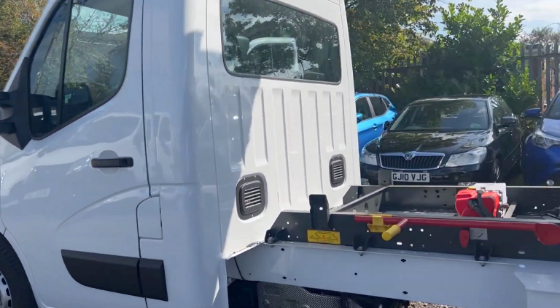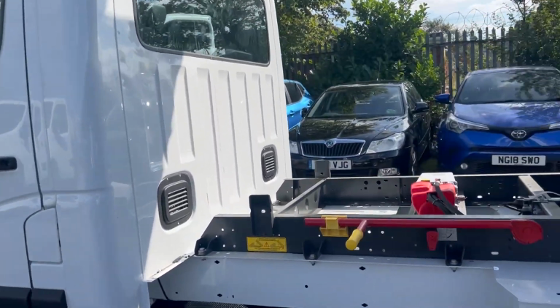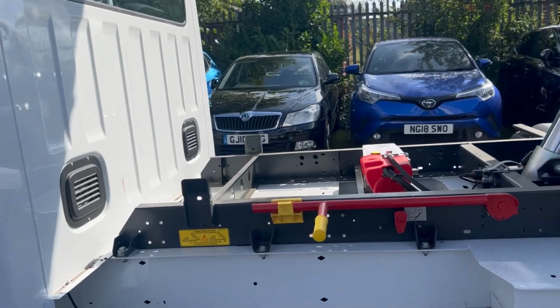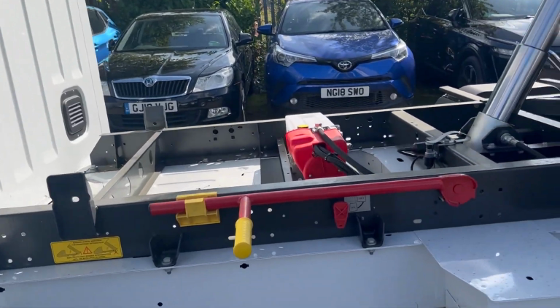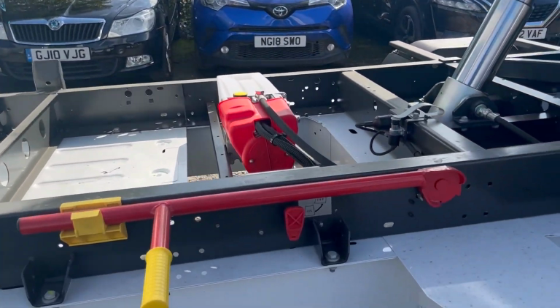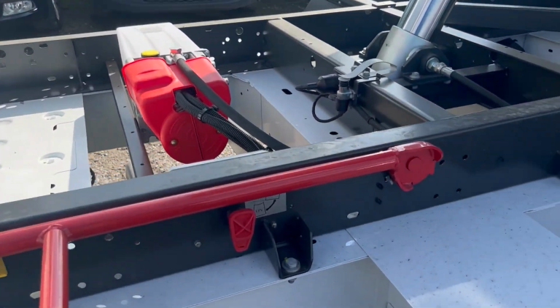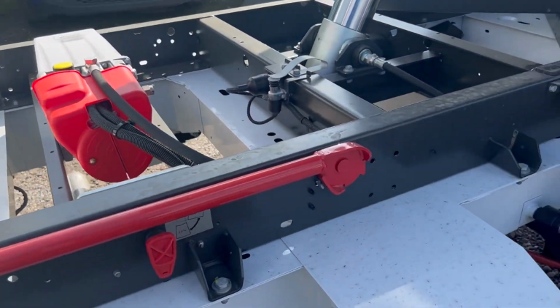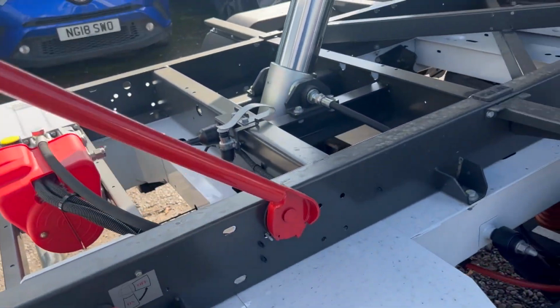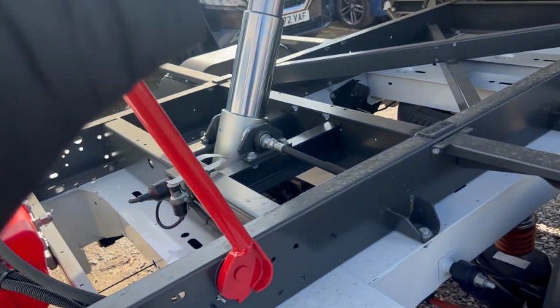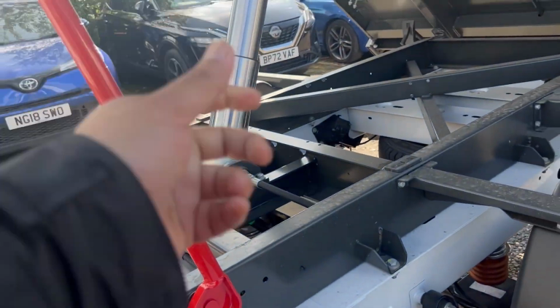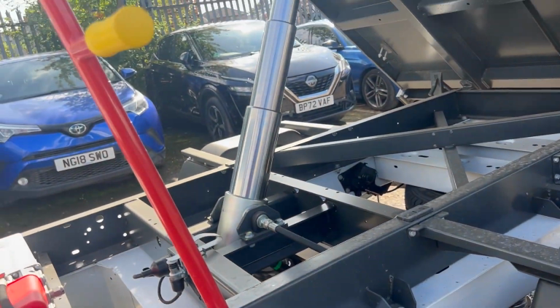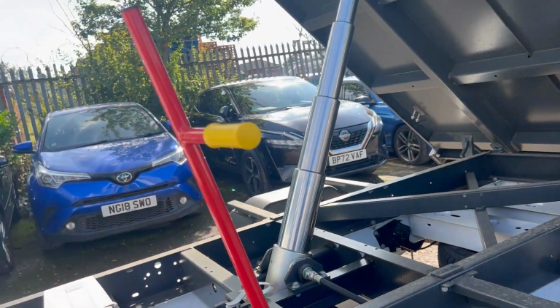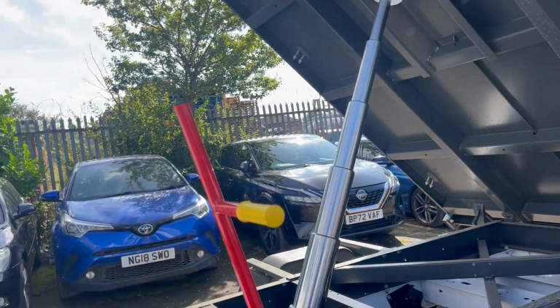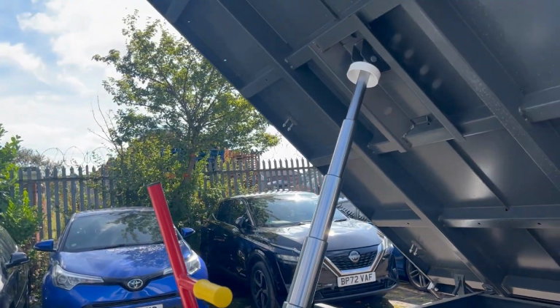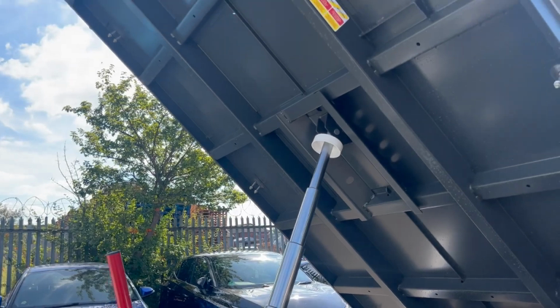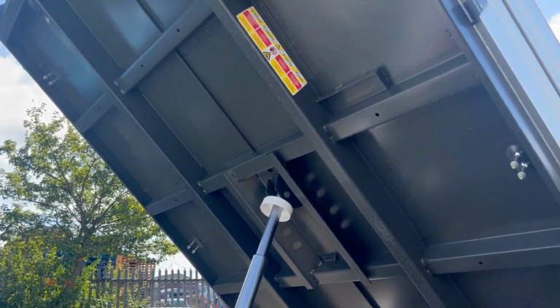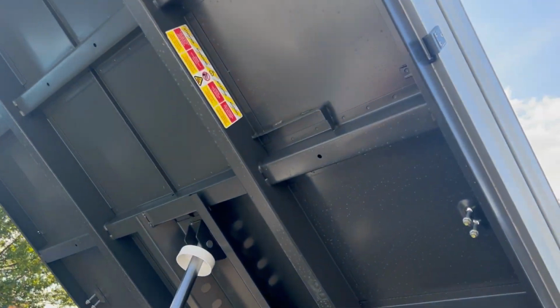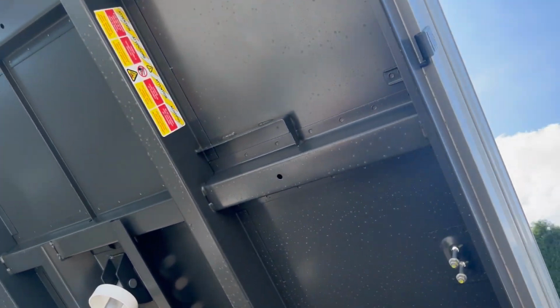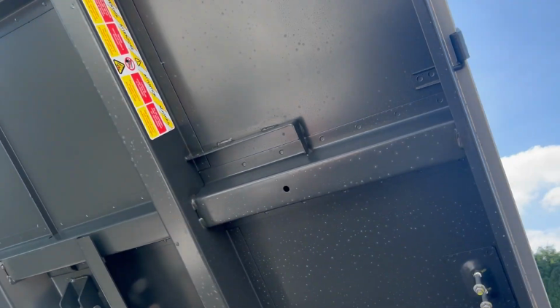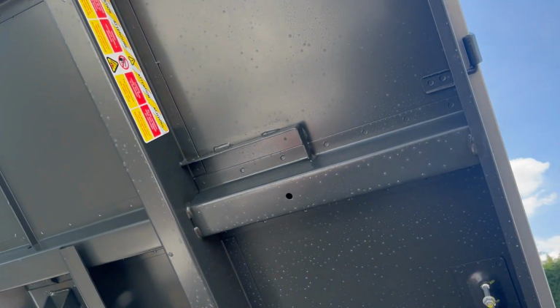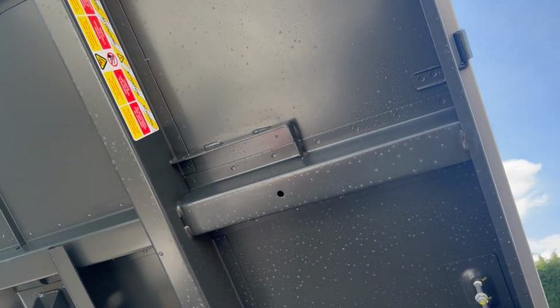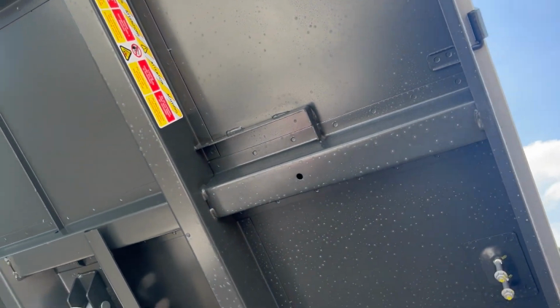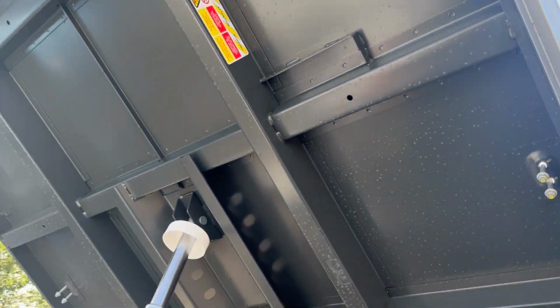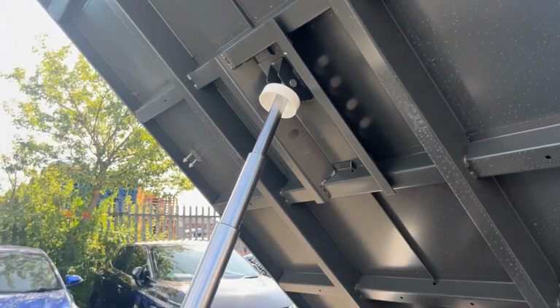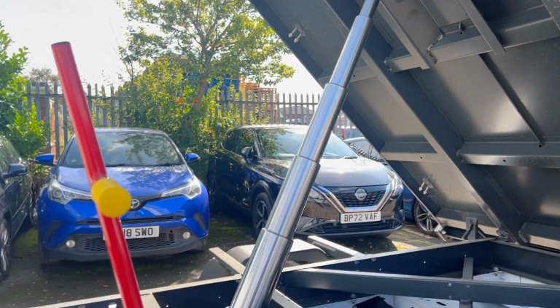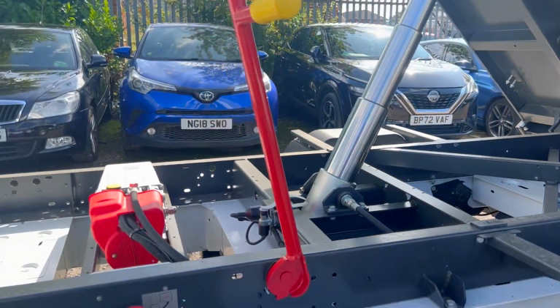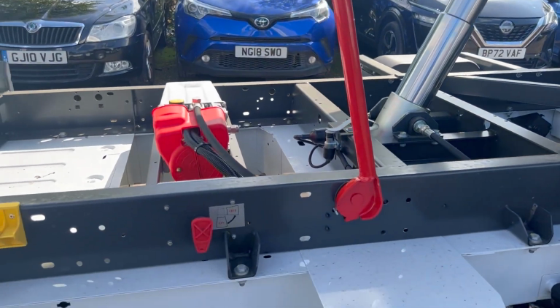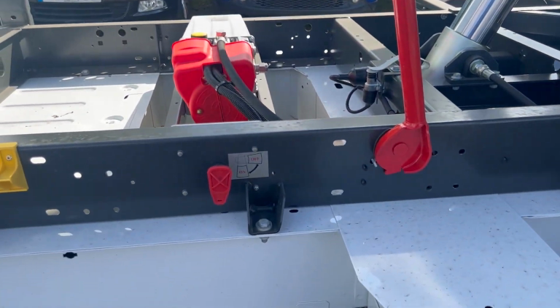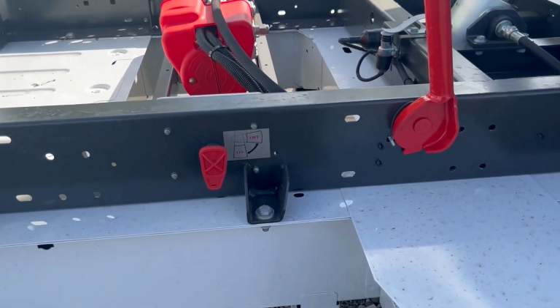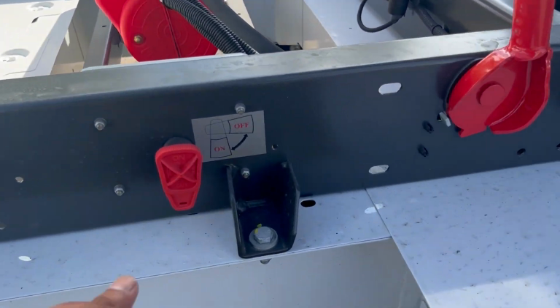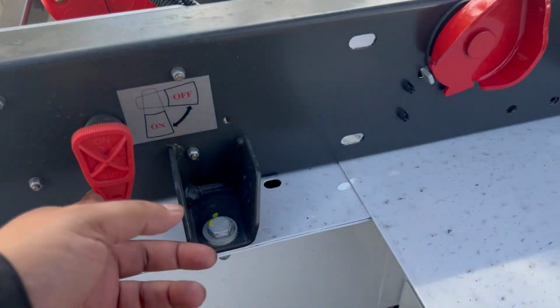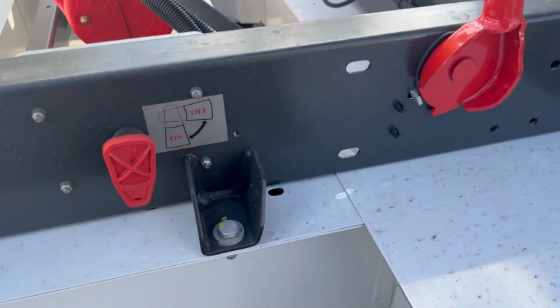What we've got here is our prop arm — that arm goes into that spot there if you want to keep the body at a certain height. And our isolator switch is just here as well.